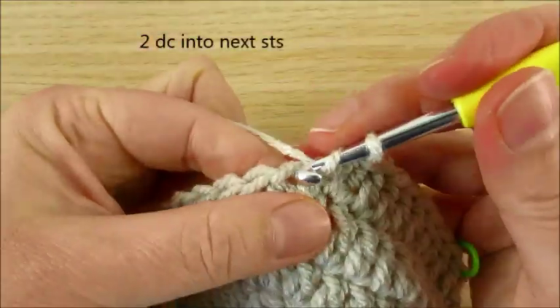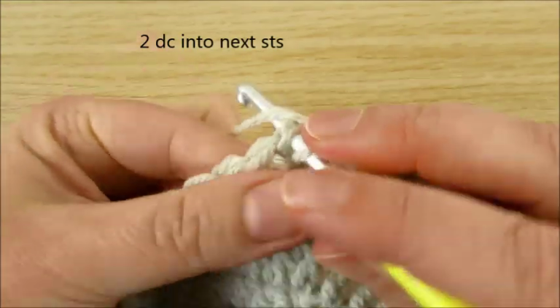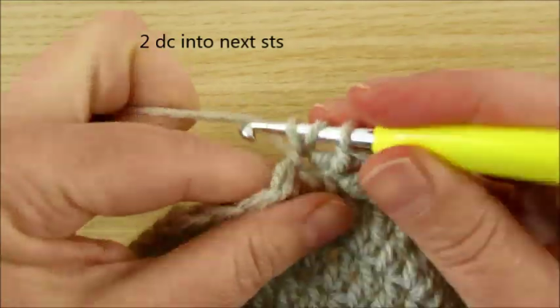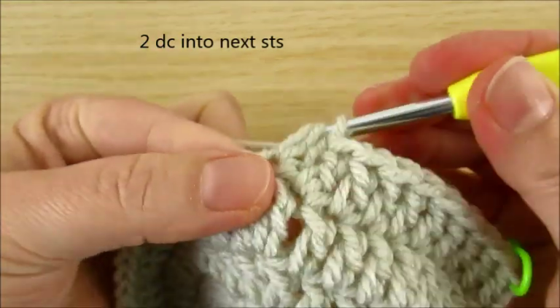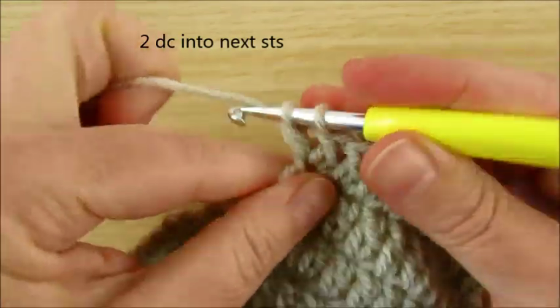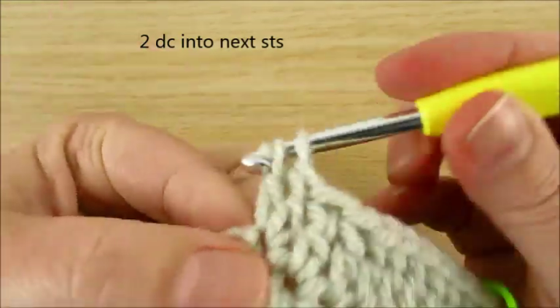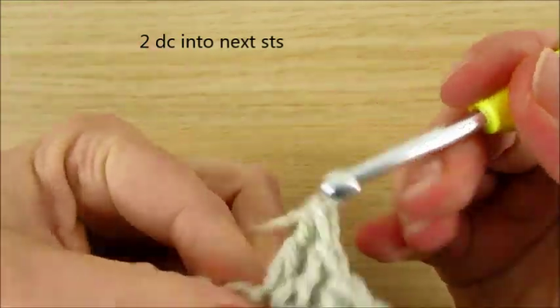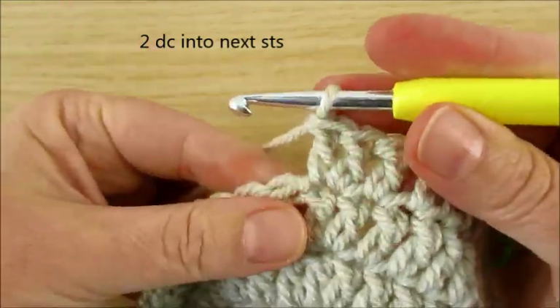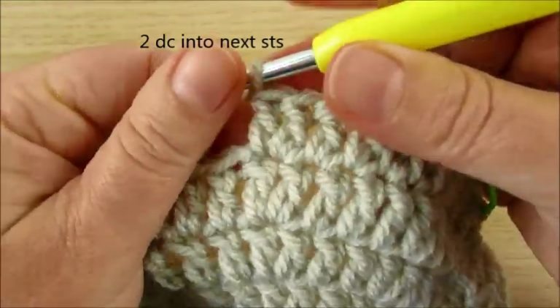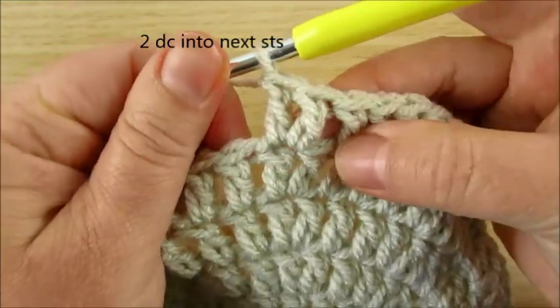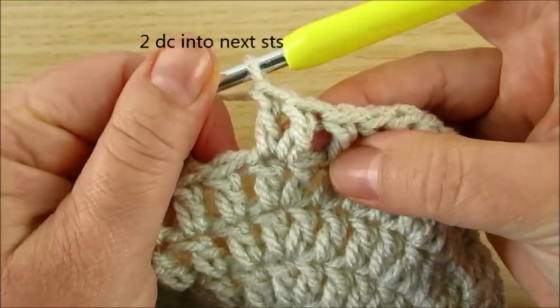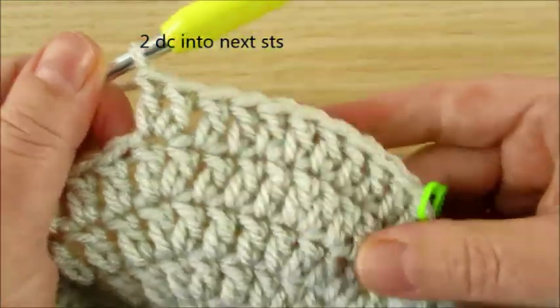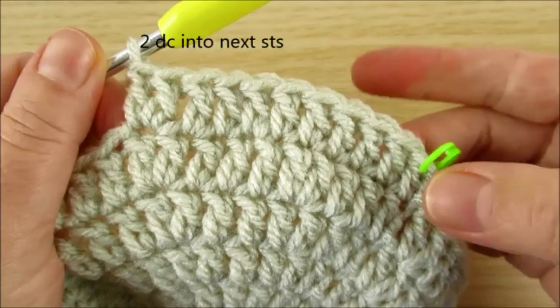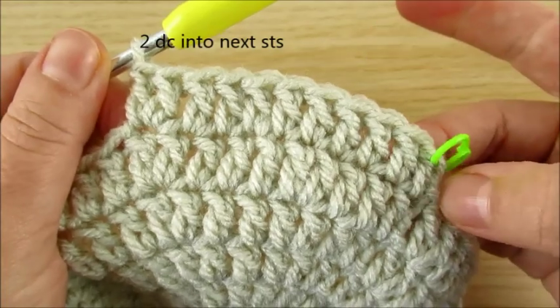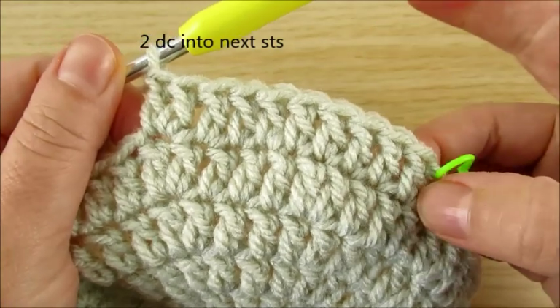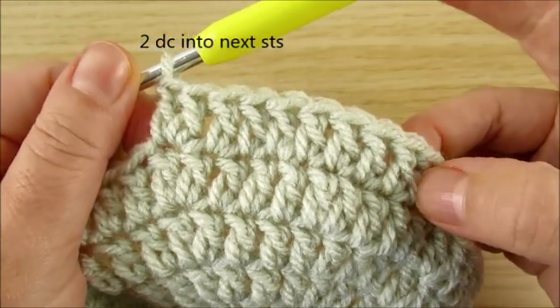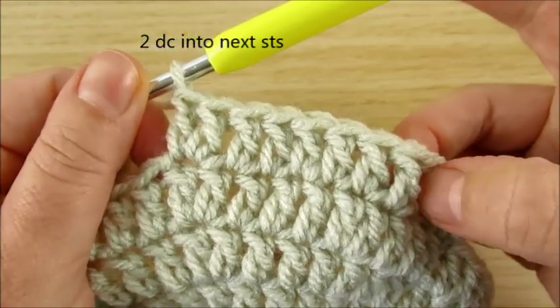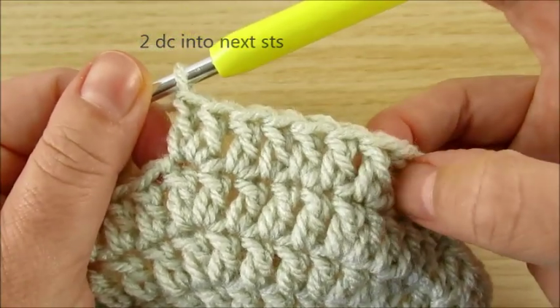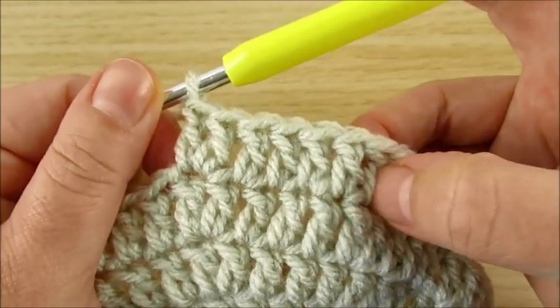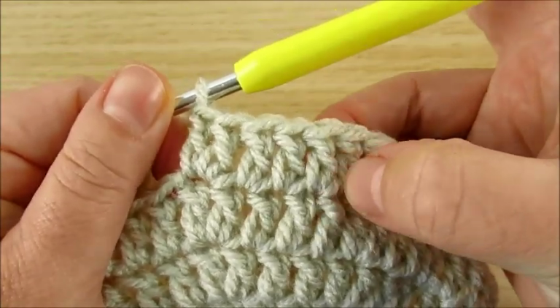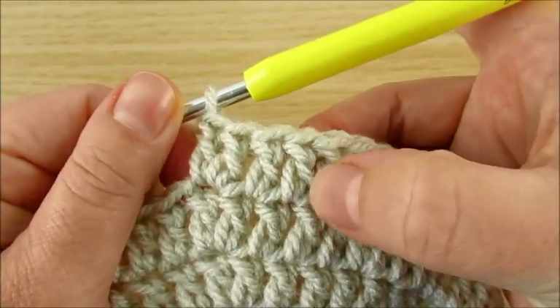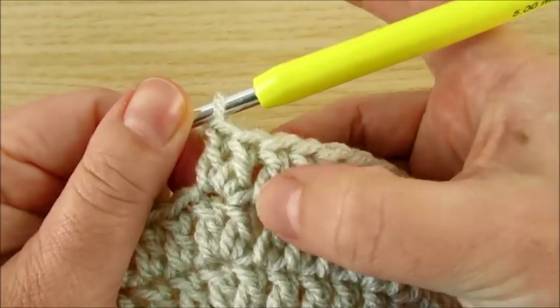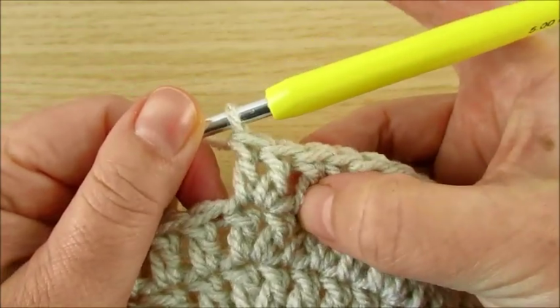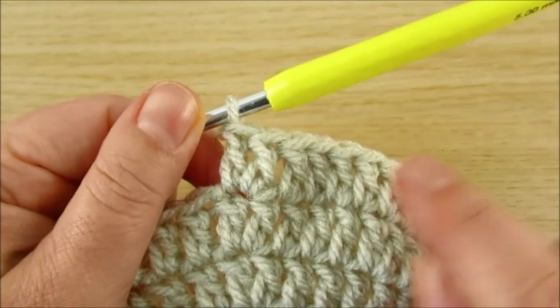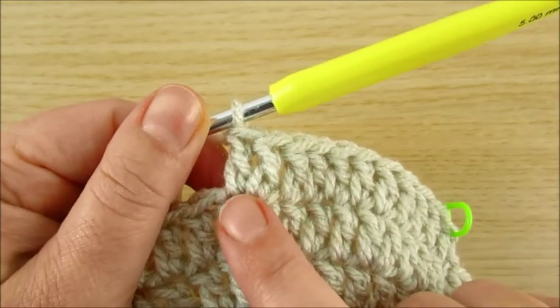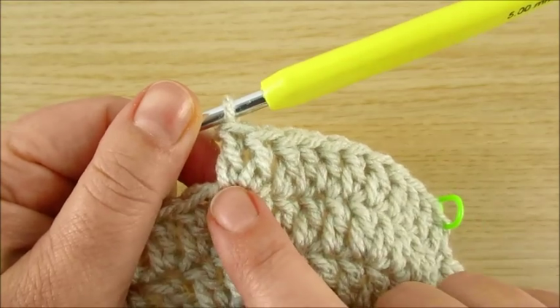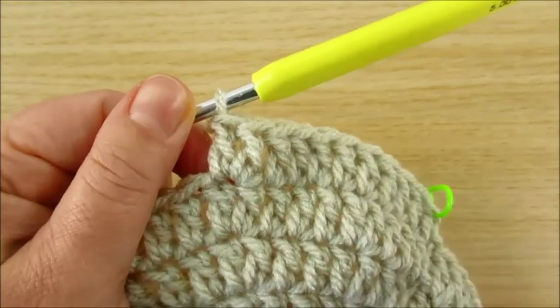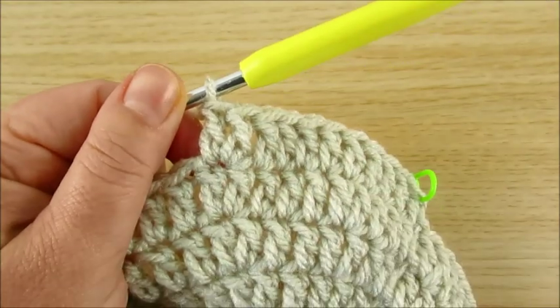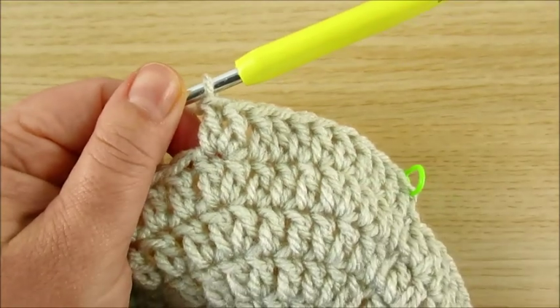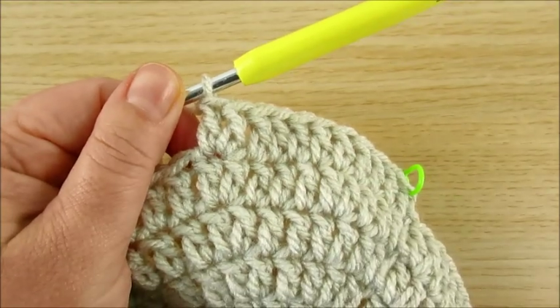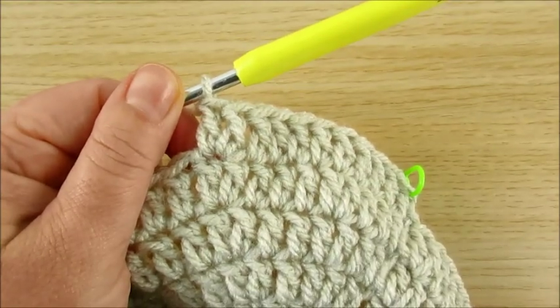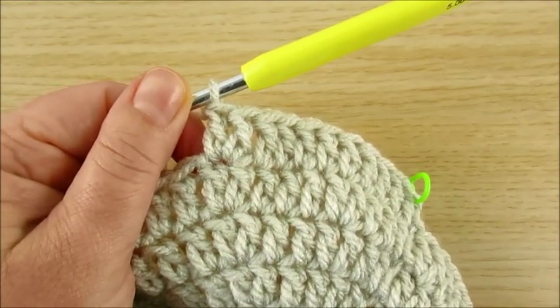2 double crochet in the same stitch. Then 9 single stitches again: 1, 2, 3, 4, 5, 6, 7, 8, 9 — and 2 in next. Repeat.